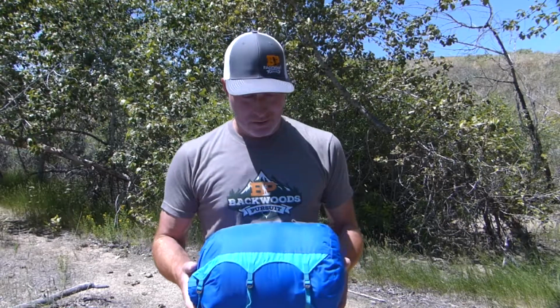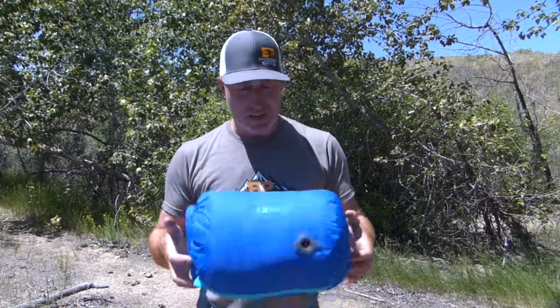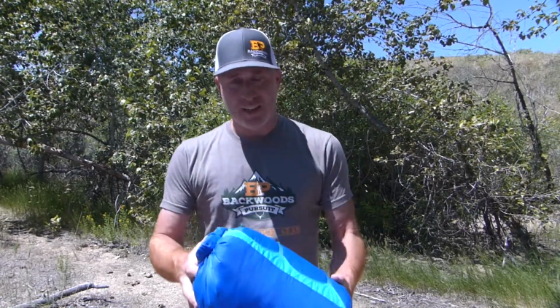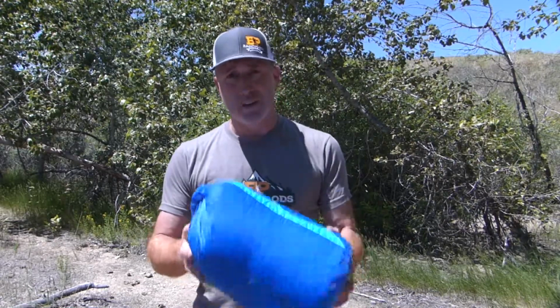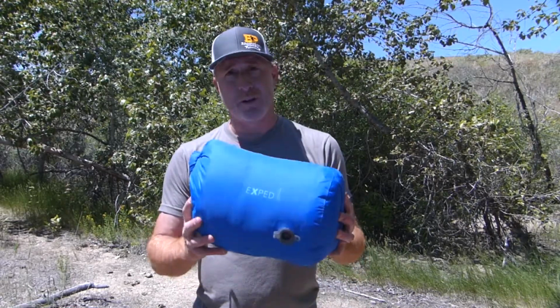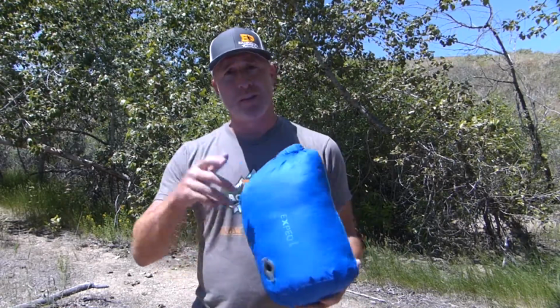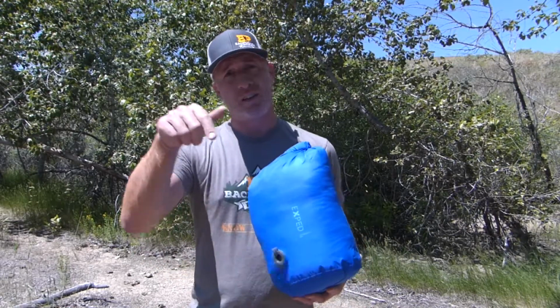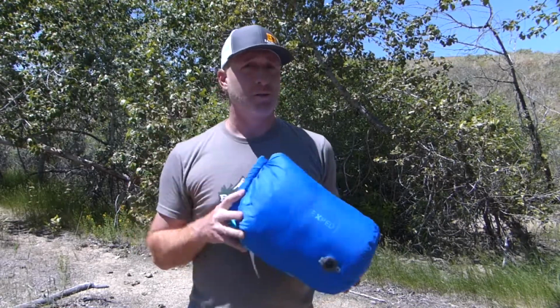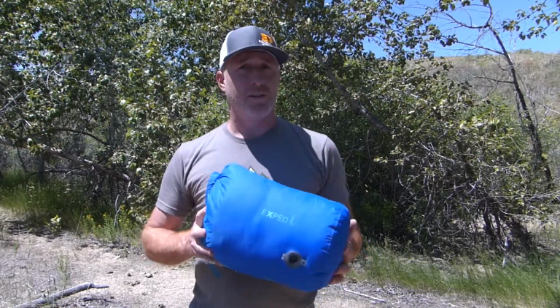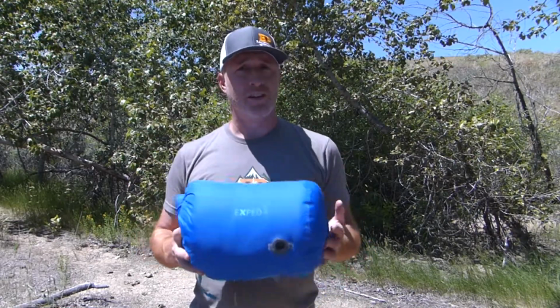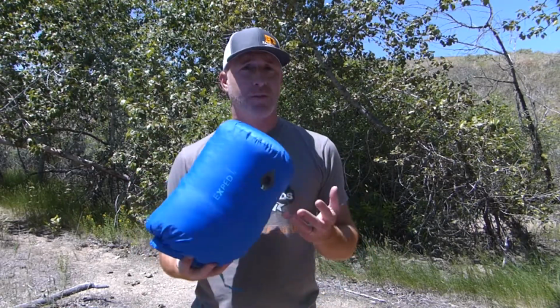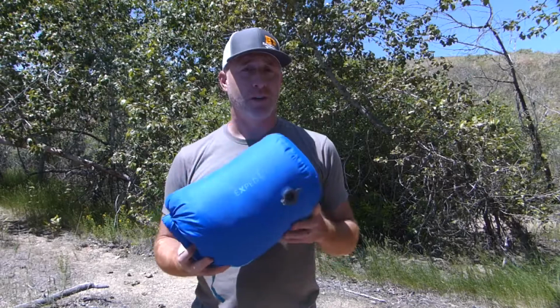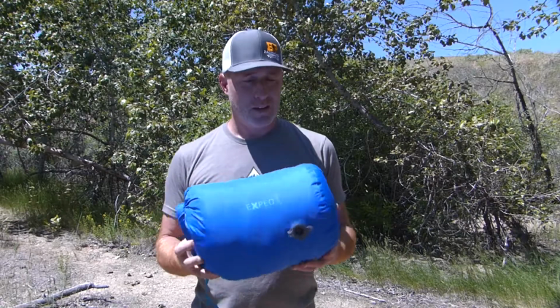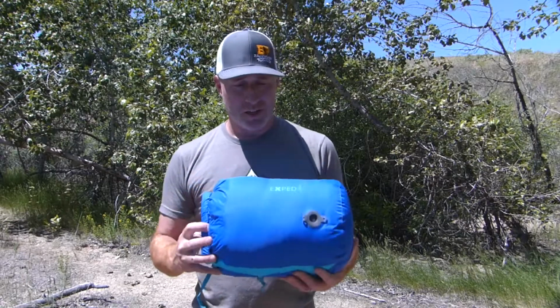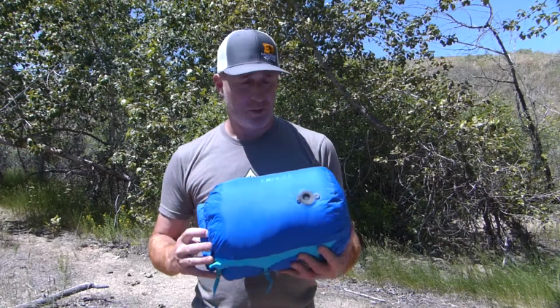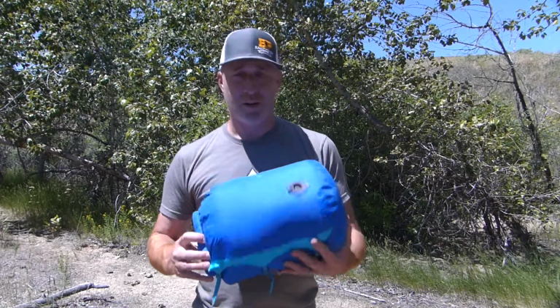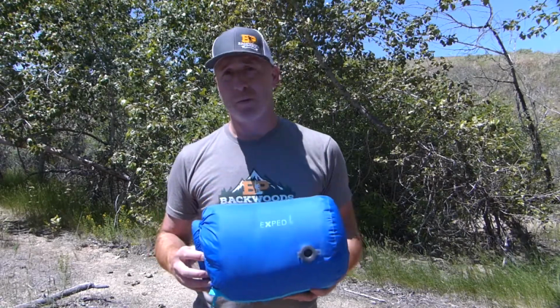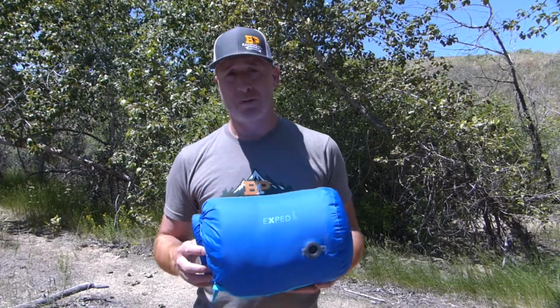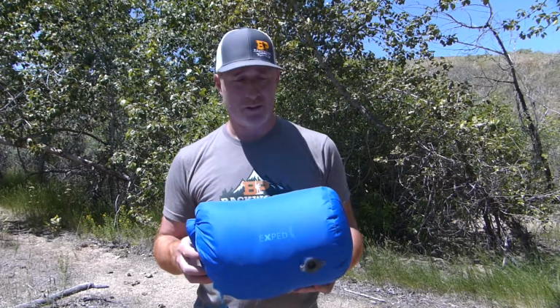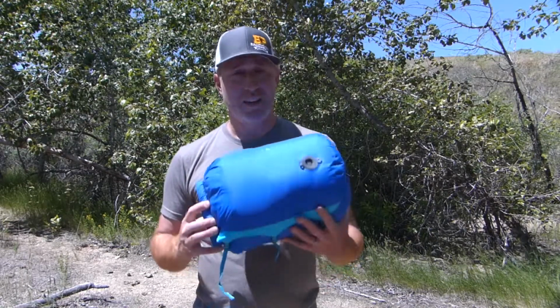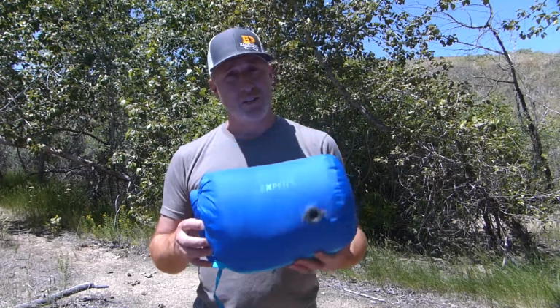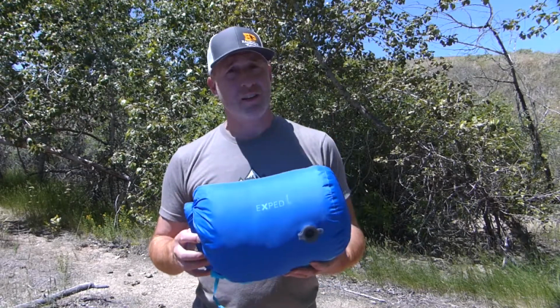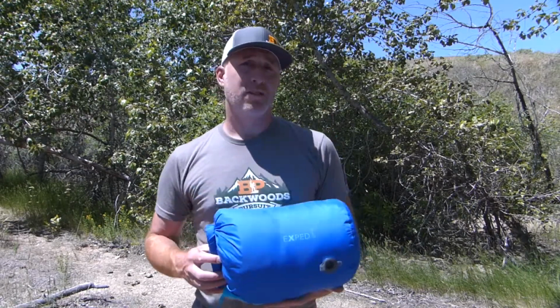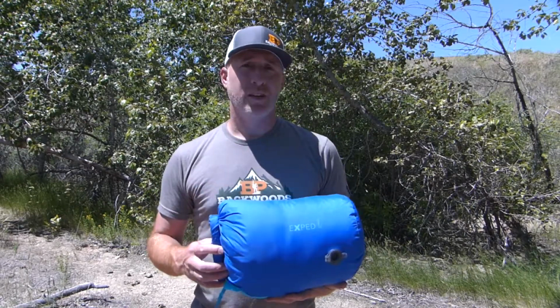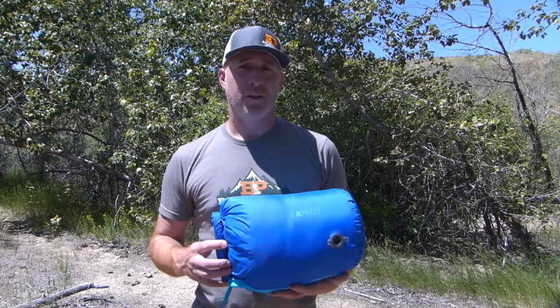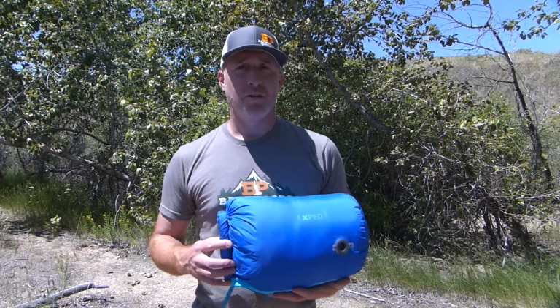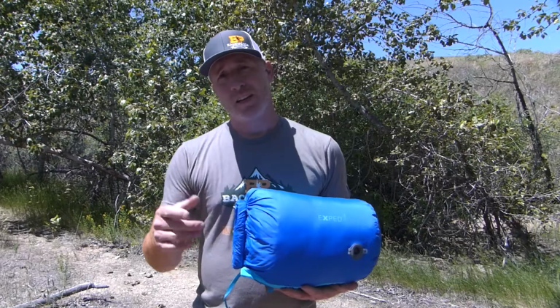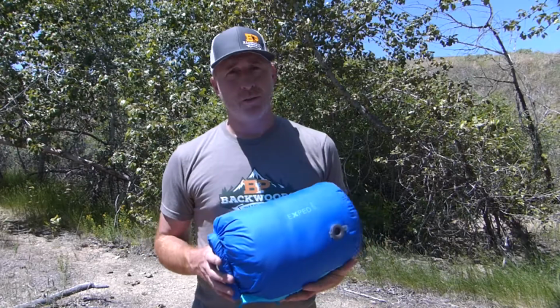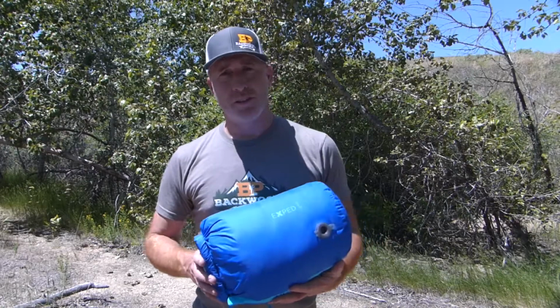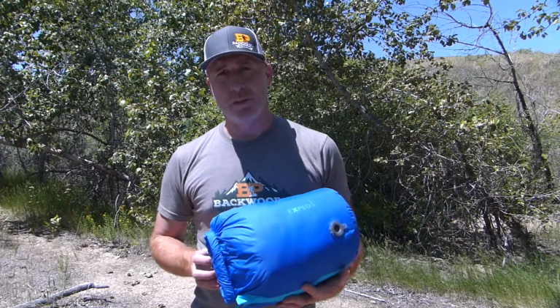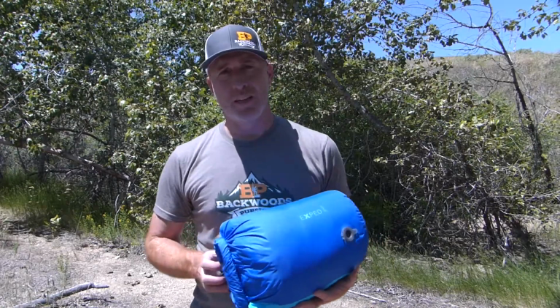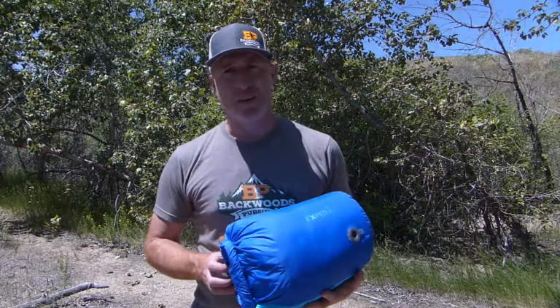So that is the Exped Comfort sleeping bag. I'll put a link in the description so you can check it out for yourself. It's an awesome, super comfortable bag — I really enjoyed using it. Thanks for joining us here today; we'll see you next time.